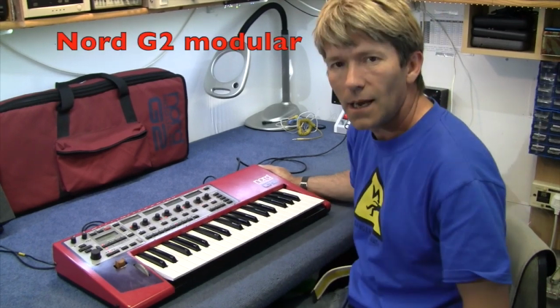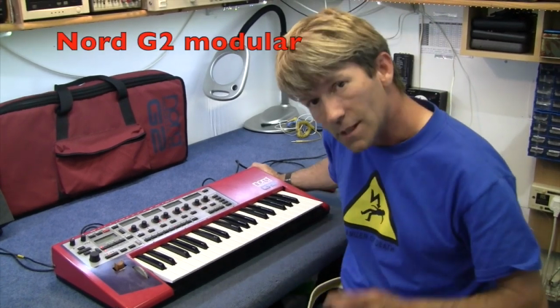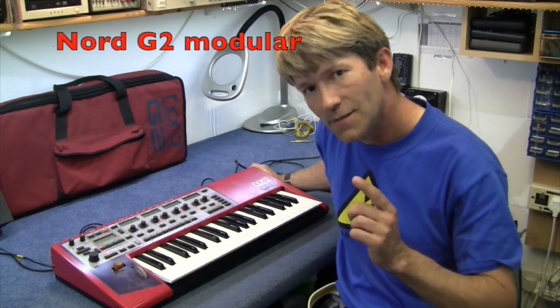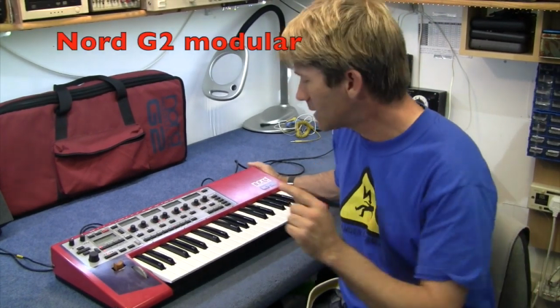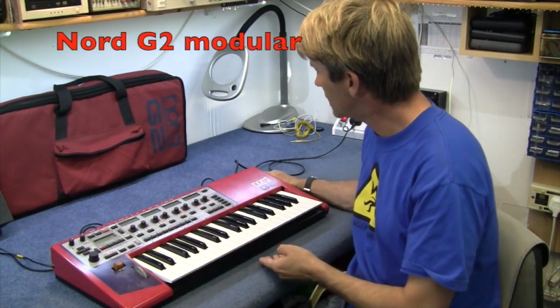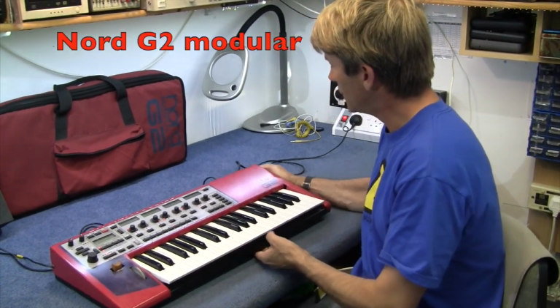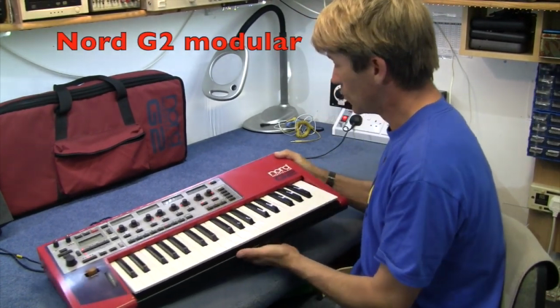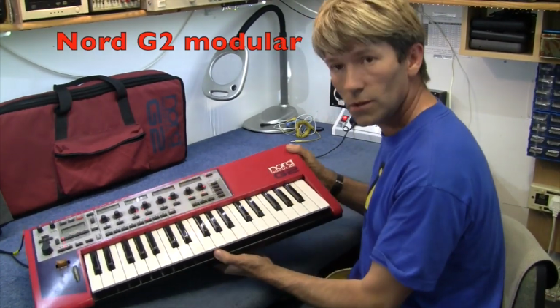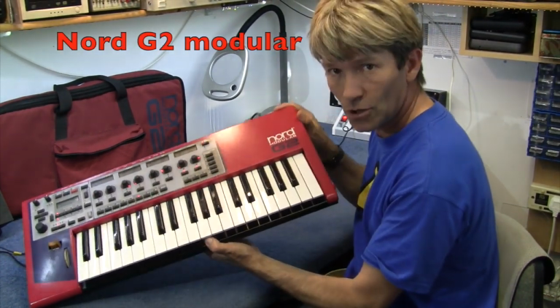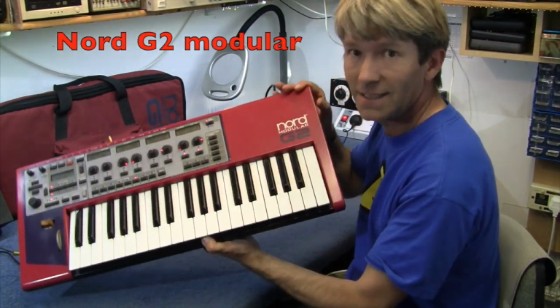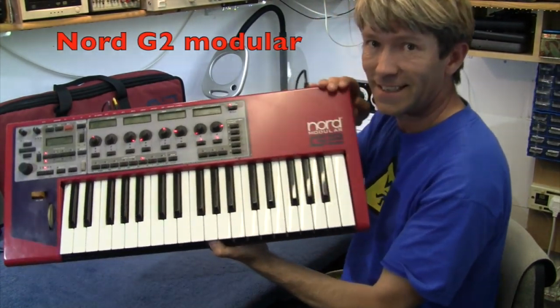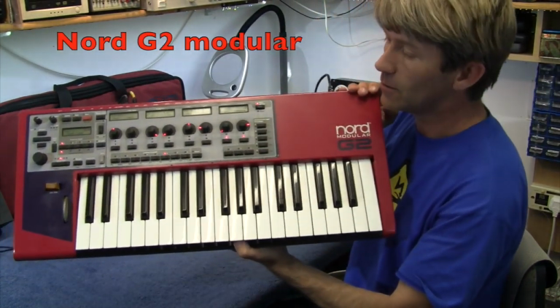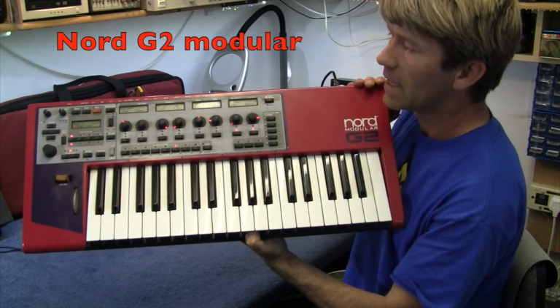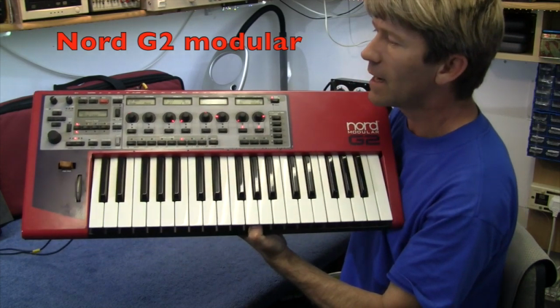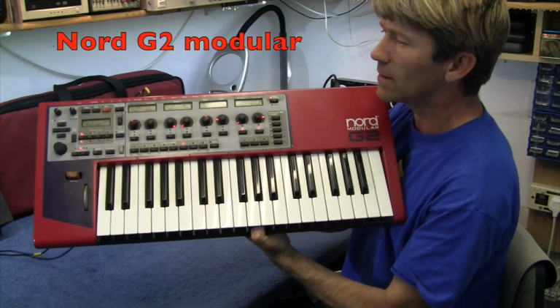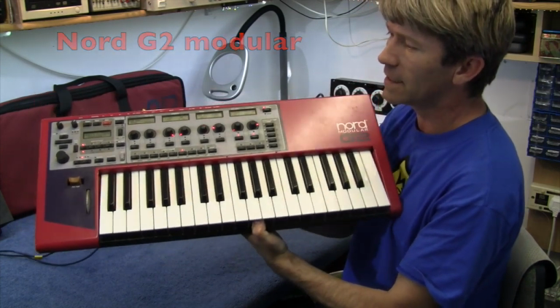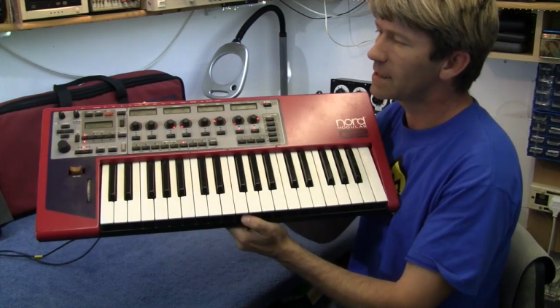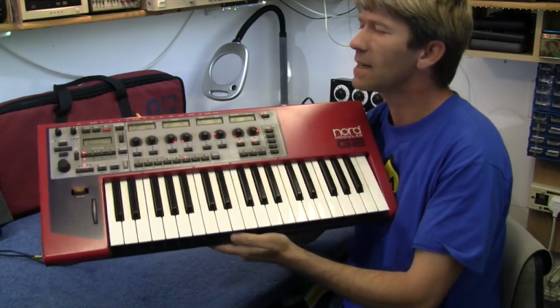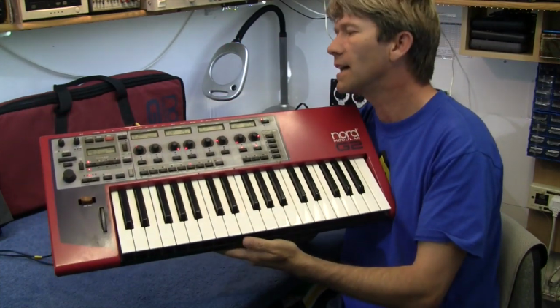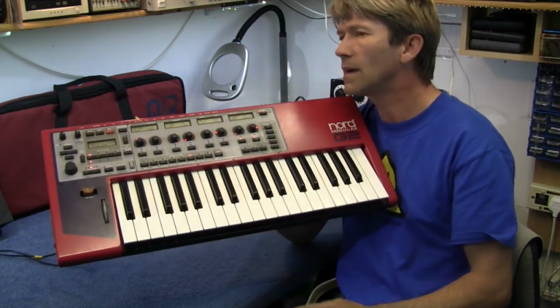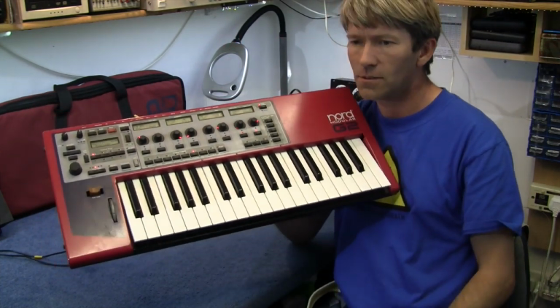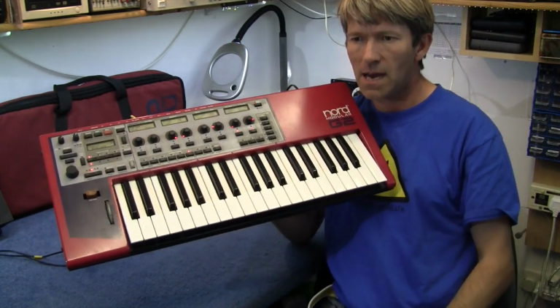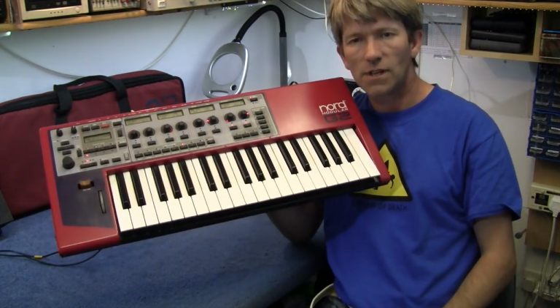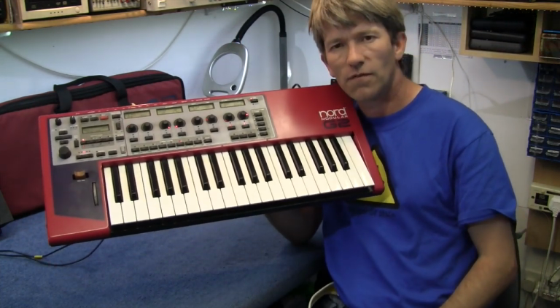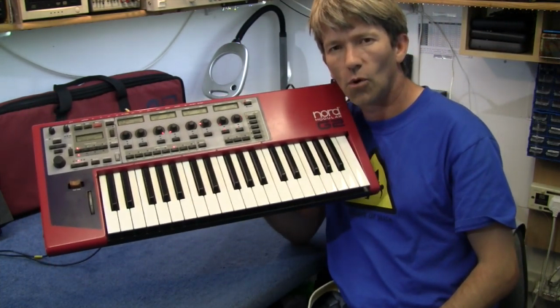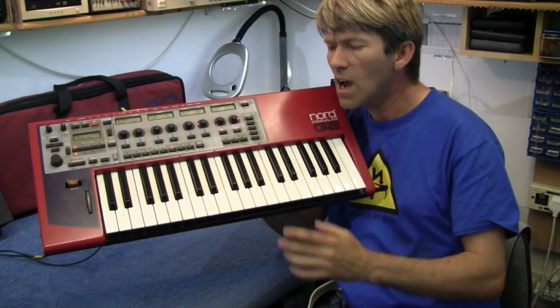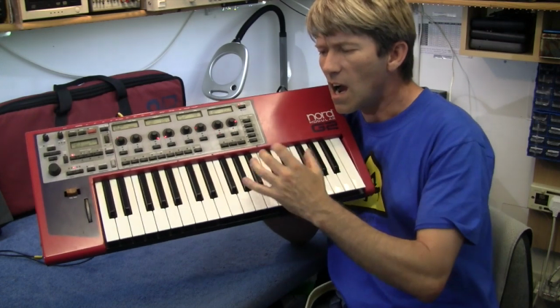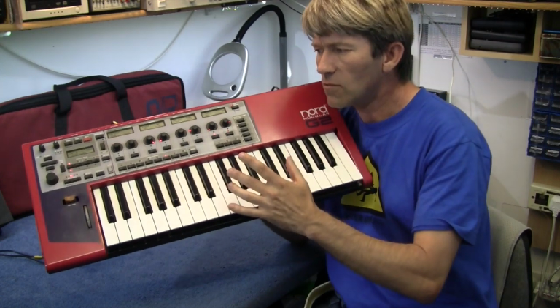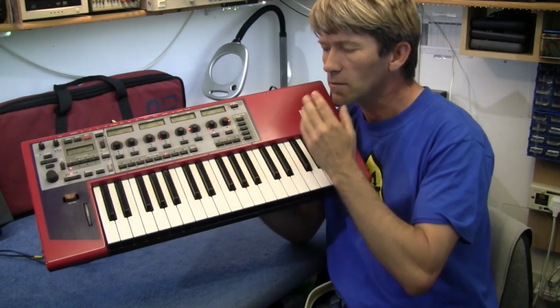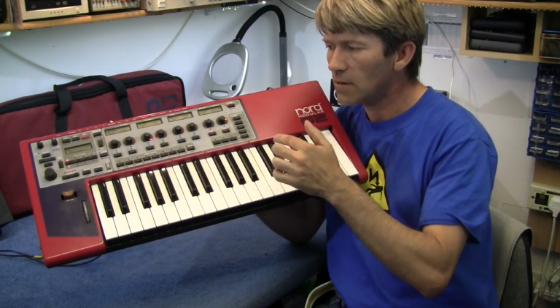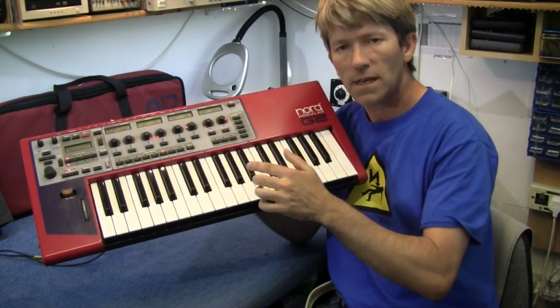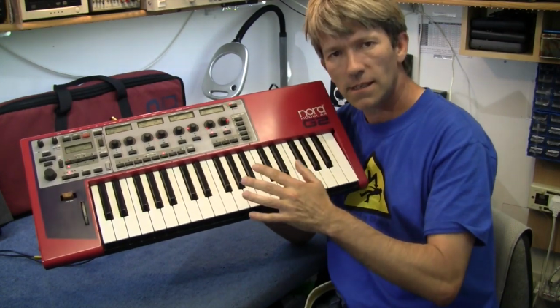Hello. Today's fix is the Nord Modular G2. This synthesizer came out about 2004 and ran to about 2009.